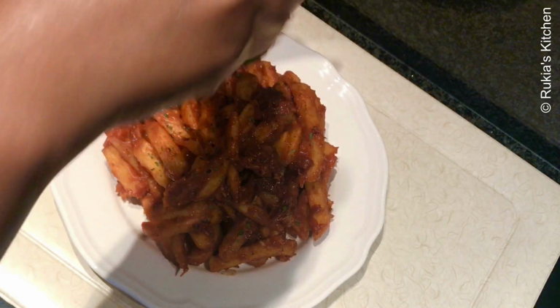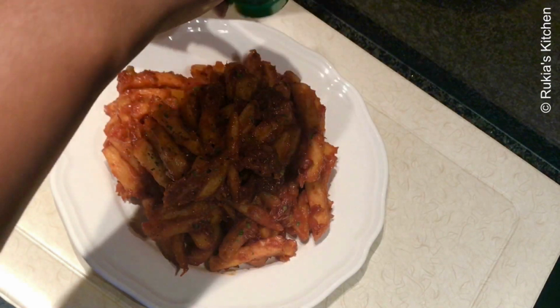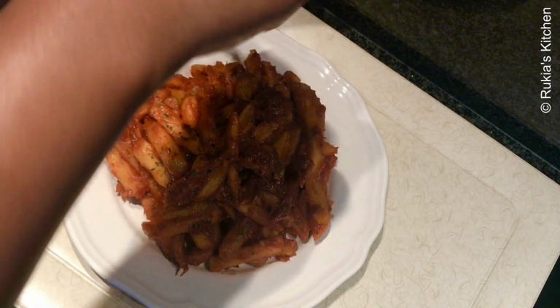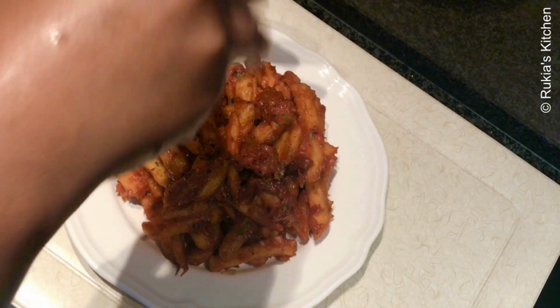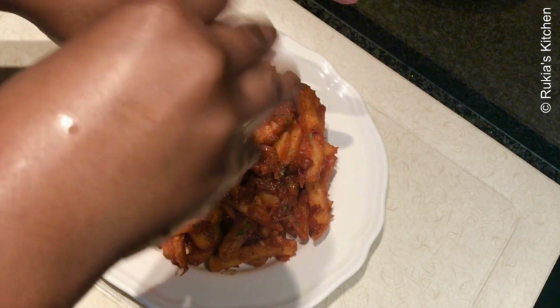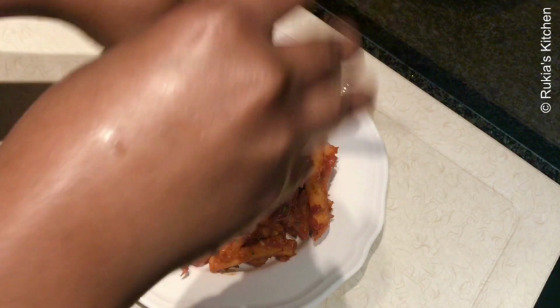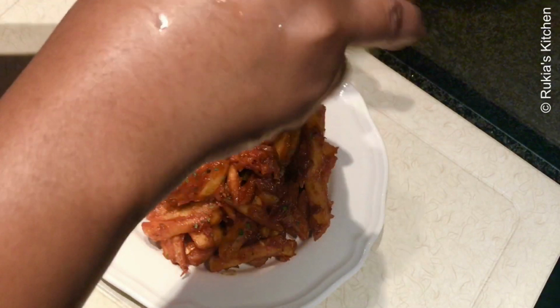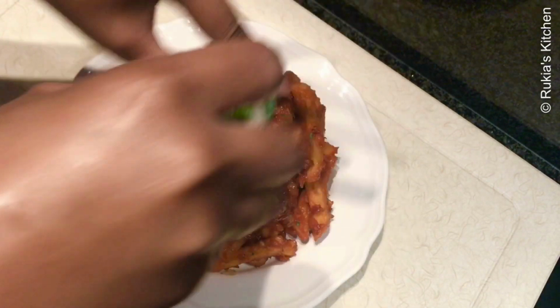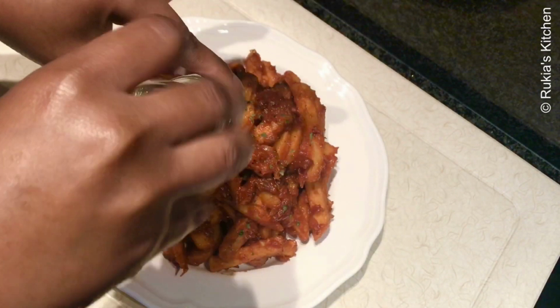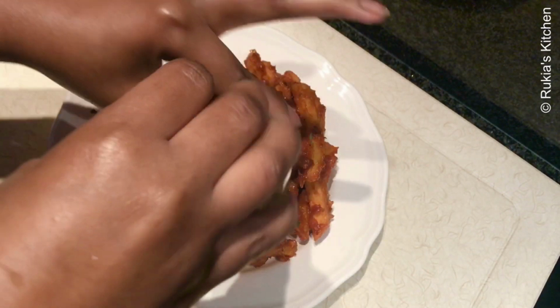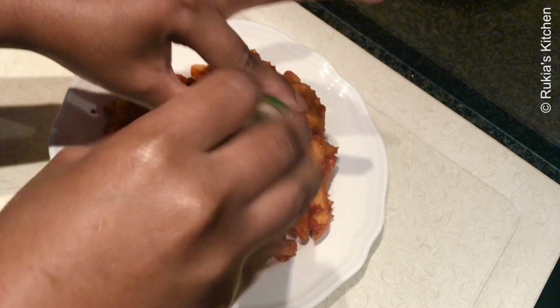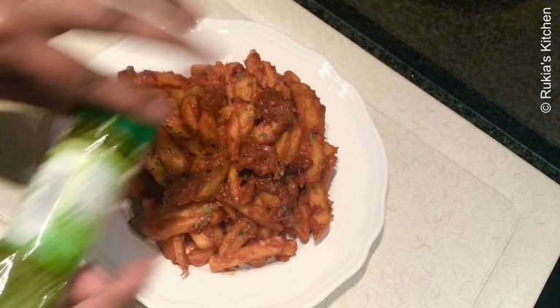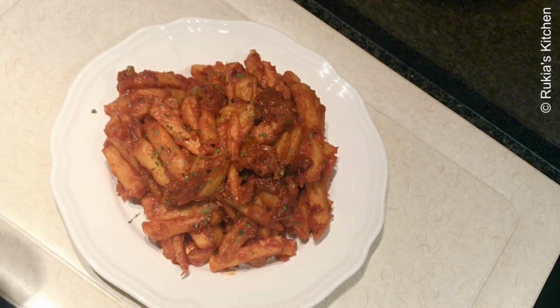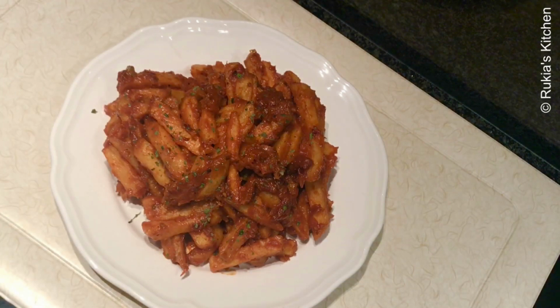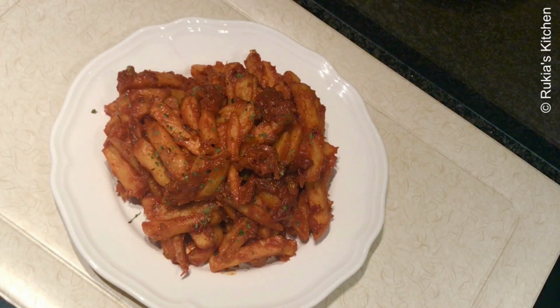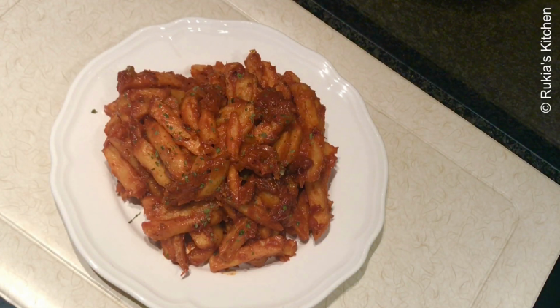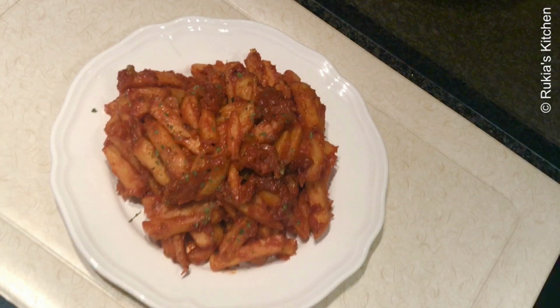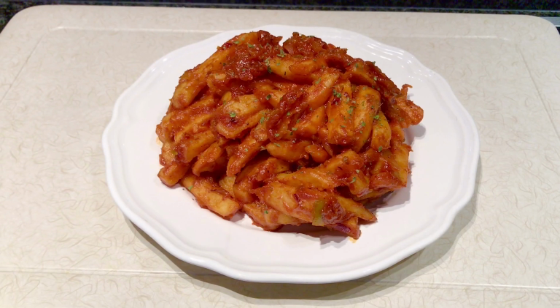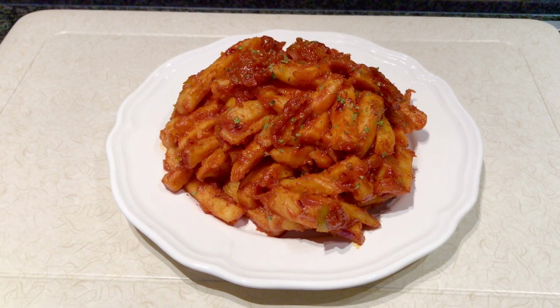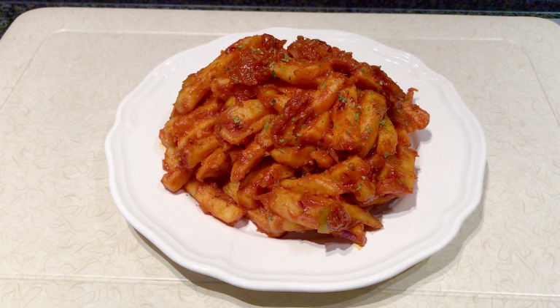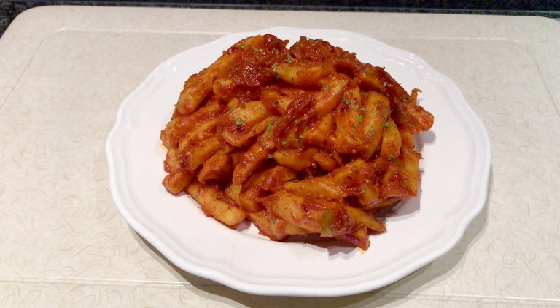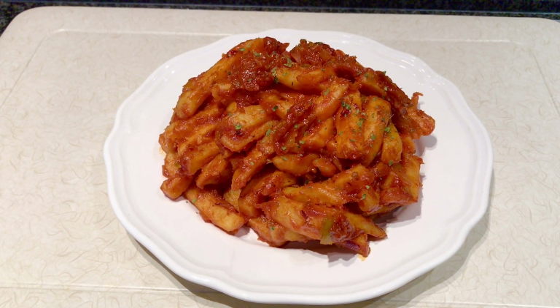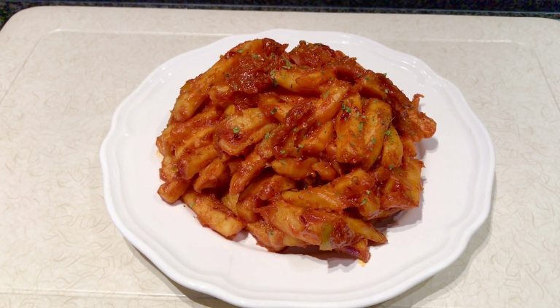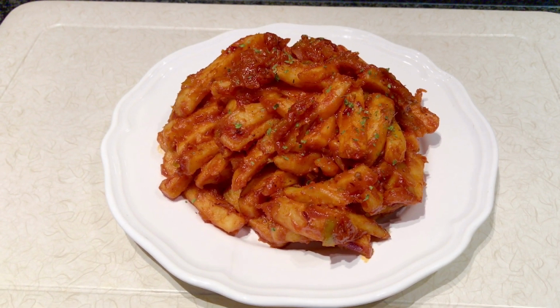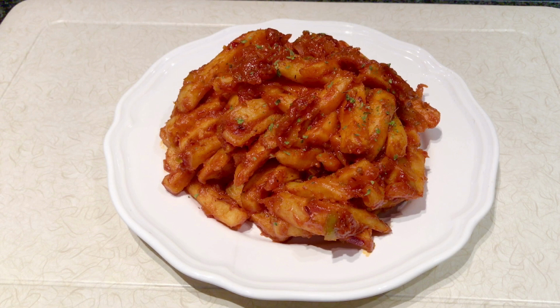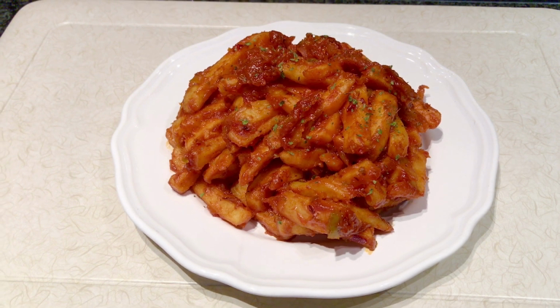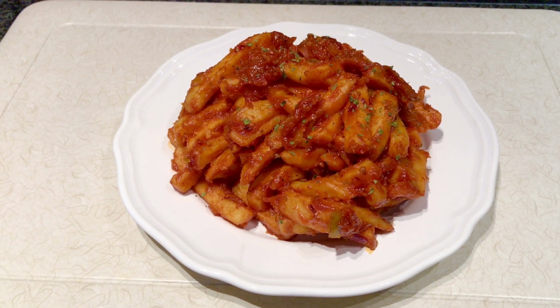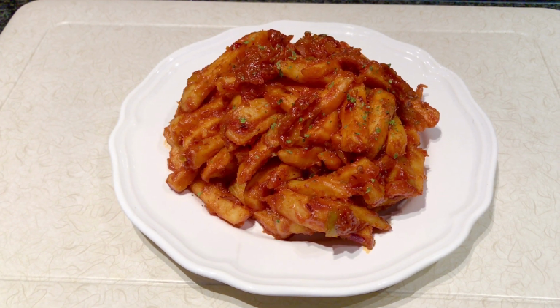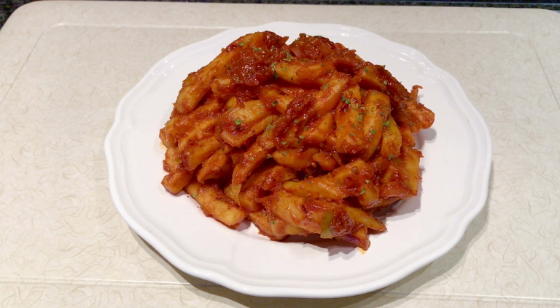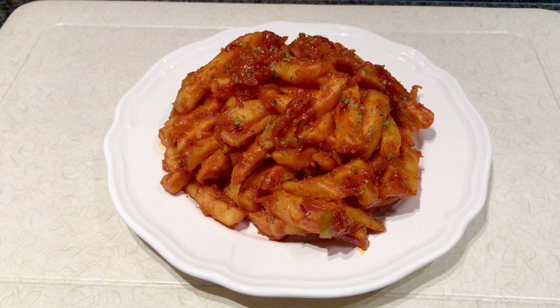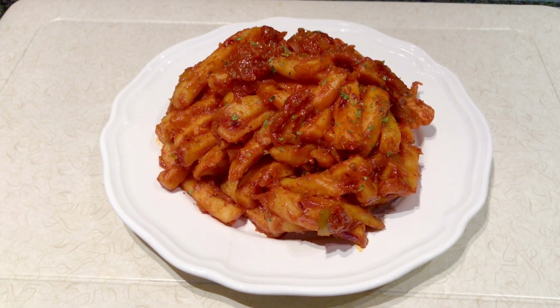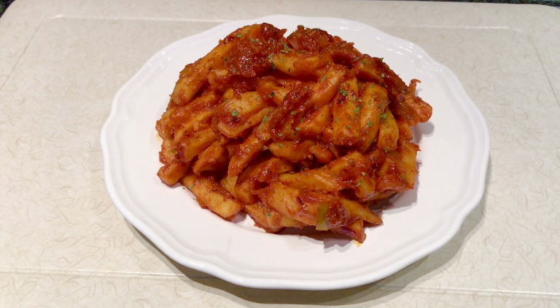I'm going to garnish my chips masala with some dried parsley — optional if you don't have it. And our chips masala are ready! Serve along with some chicken or sausage, or anything that you like.